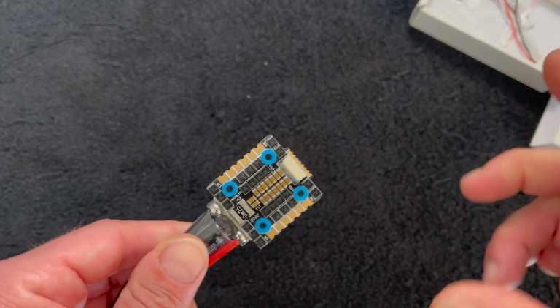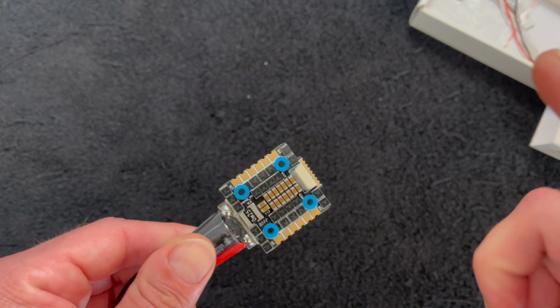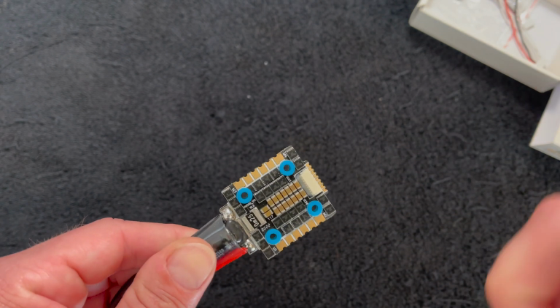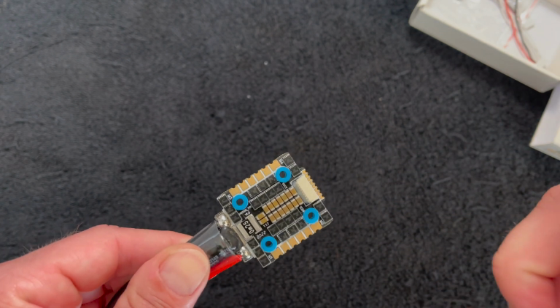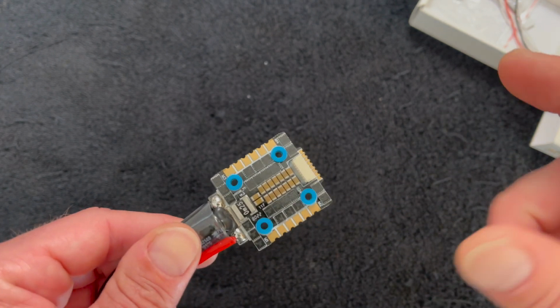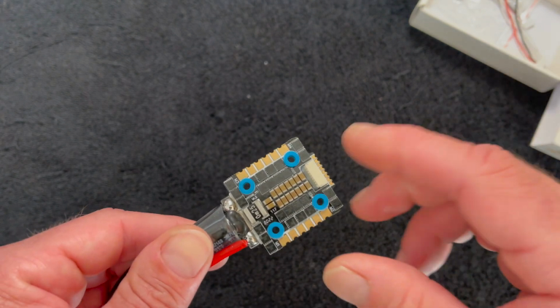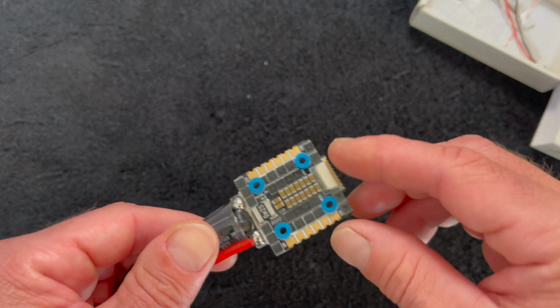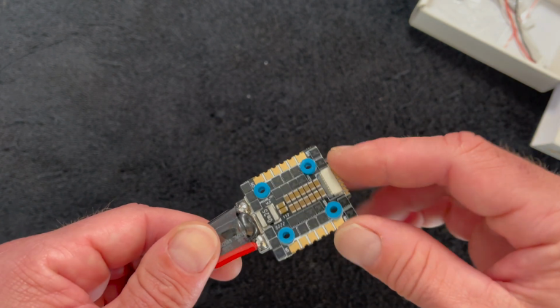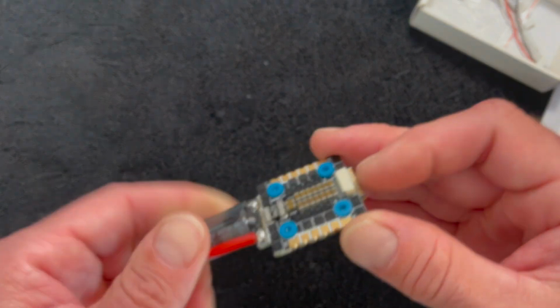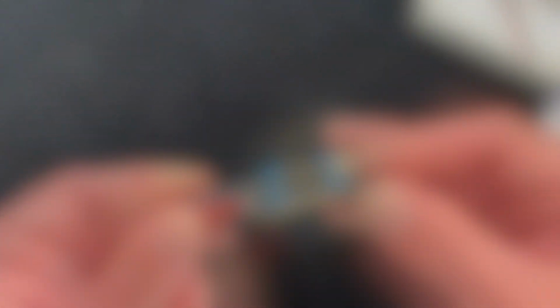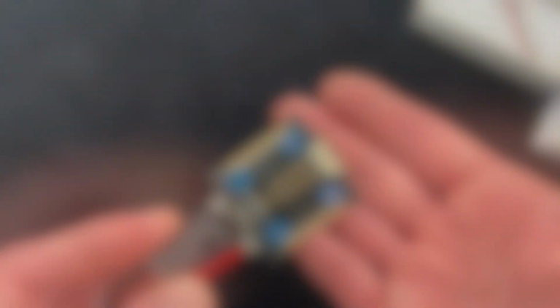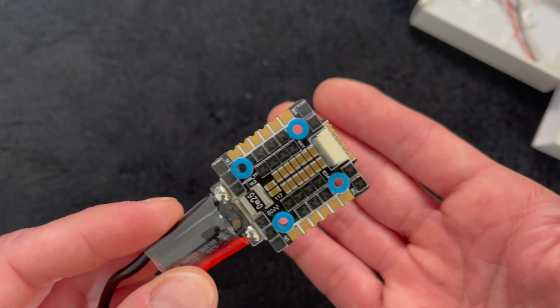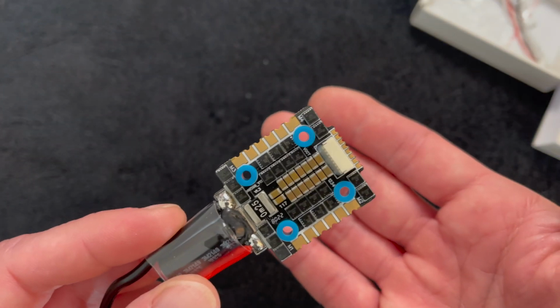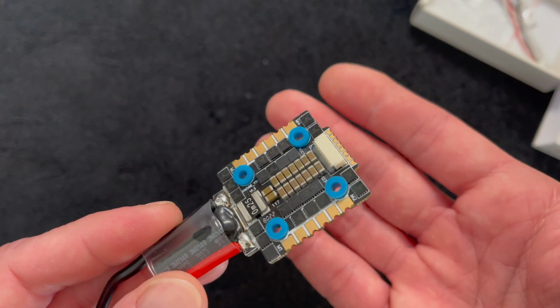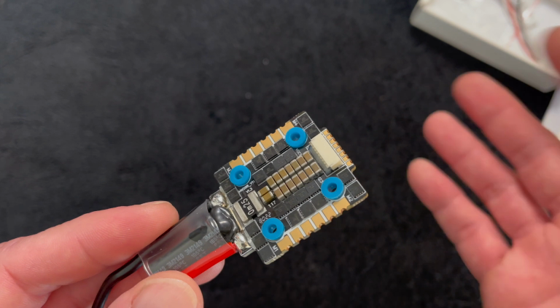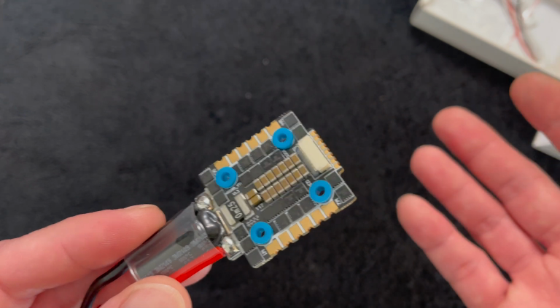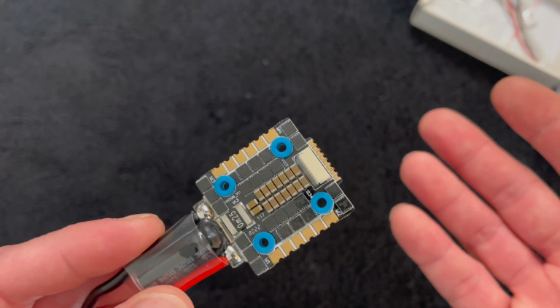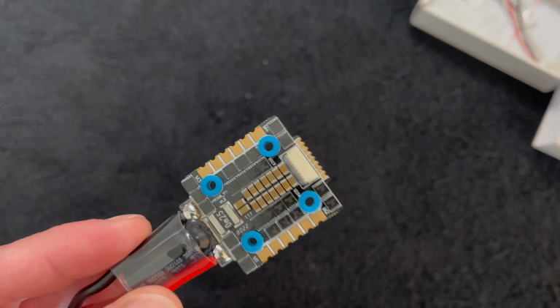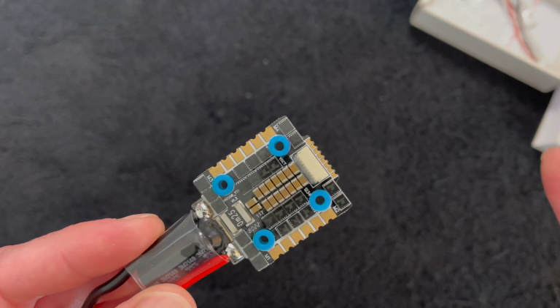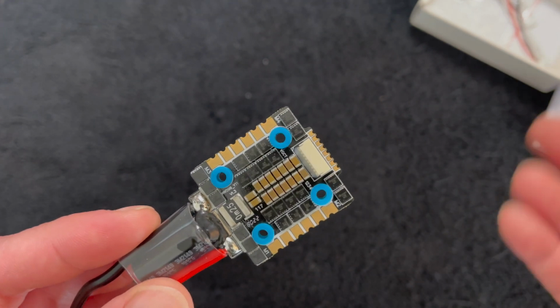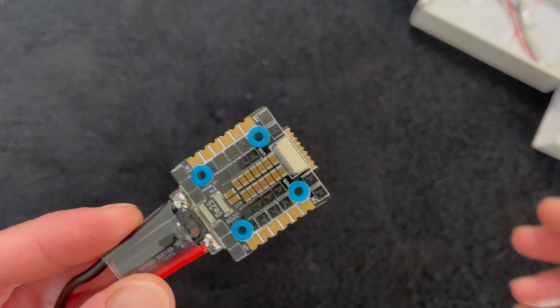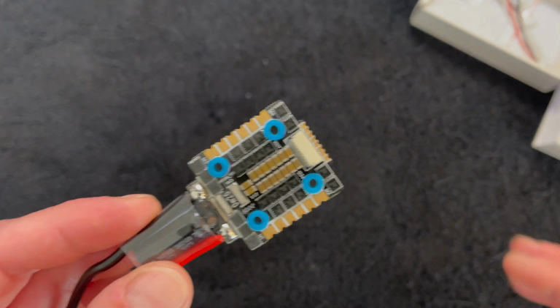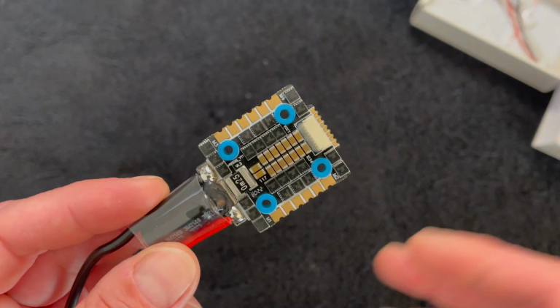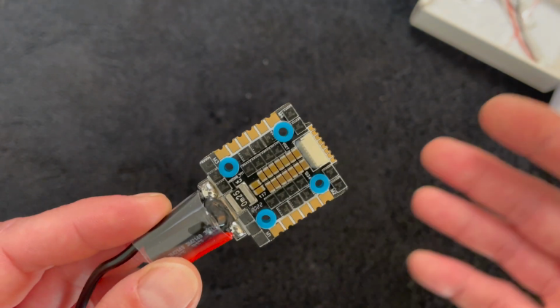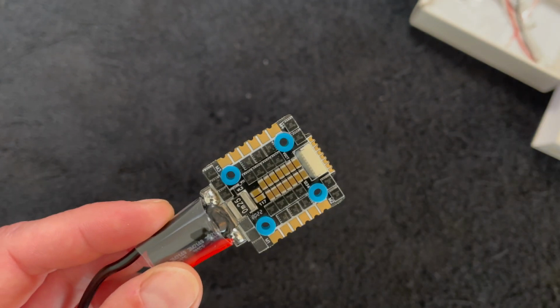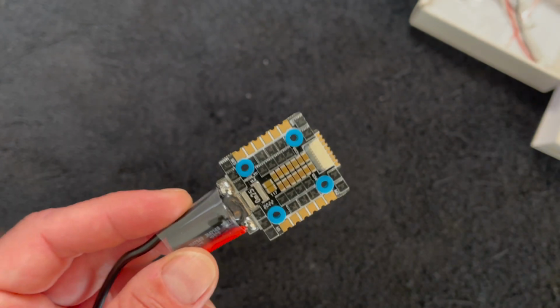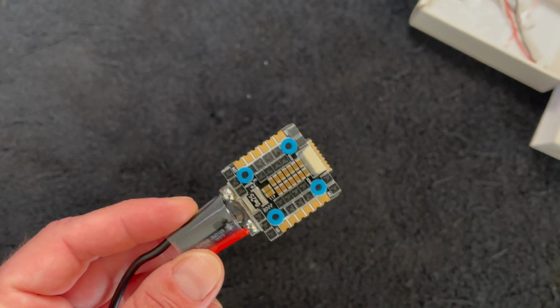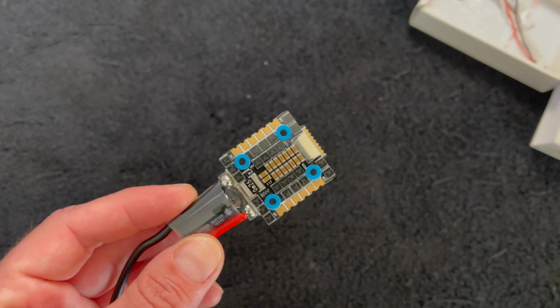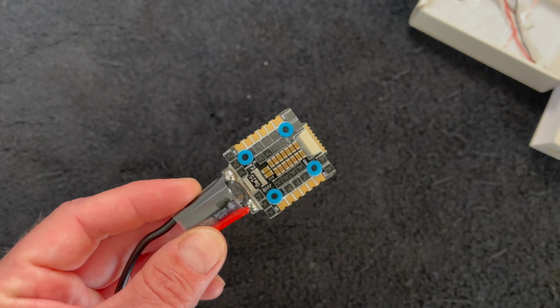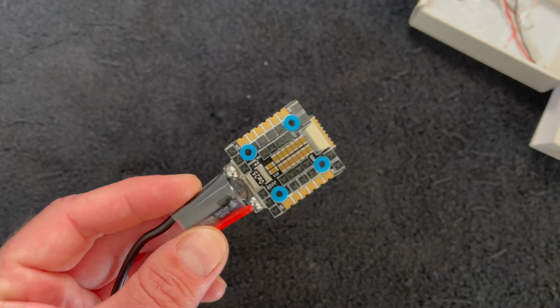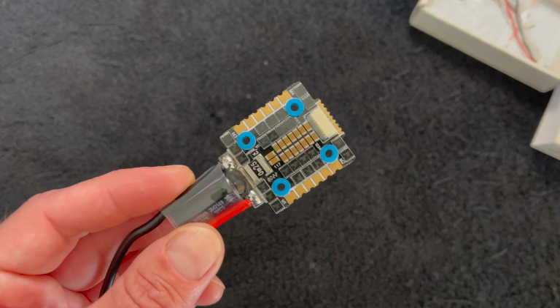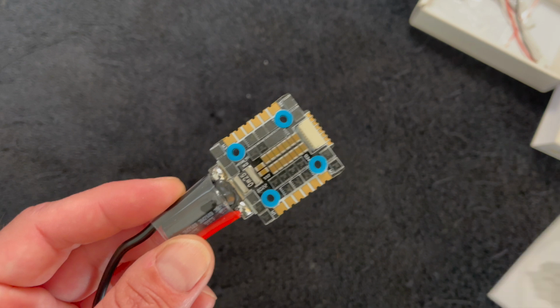That's the one that does the 30 or the 20-millimeter footprint. This does support BL-Heli, of course, like any of them do, and all of the previous protocols that were out there before that.